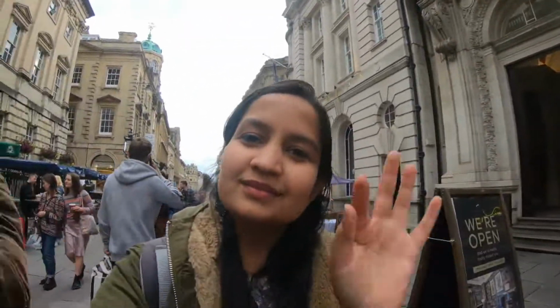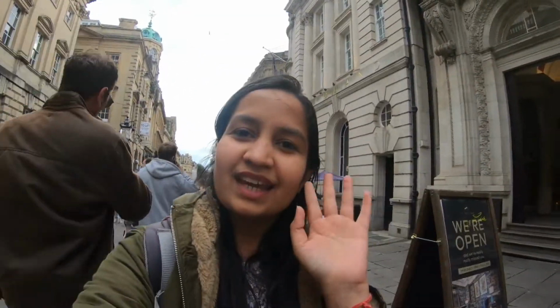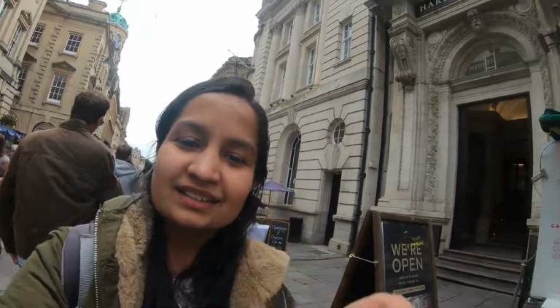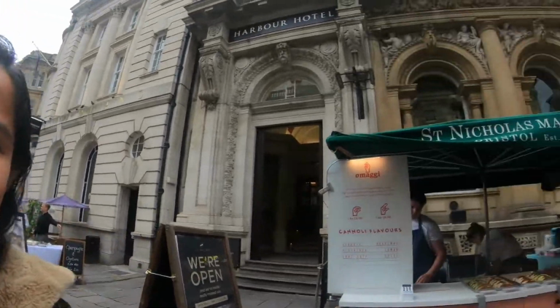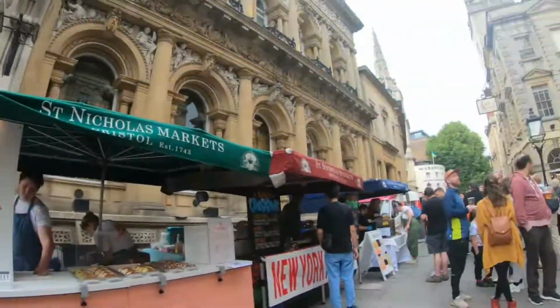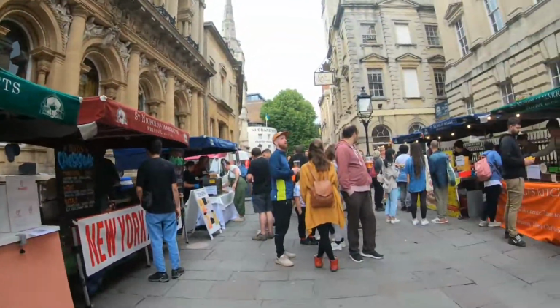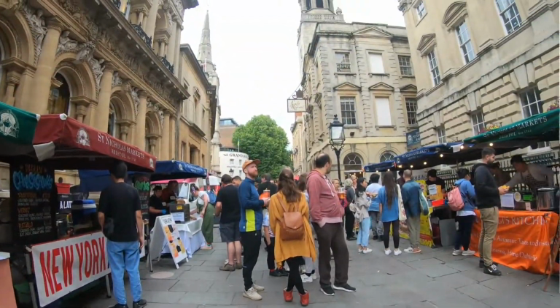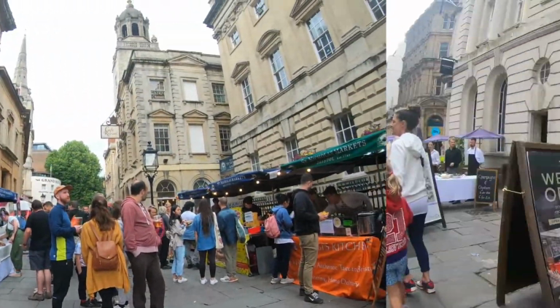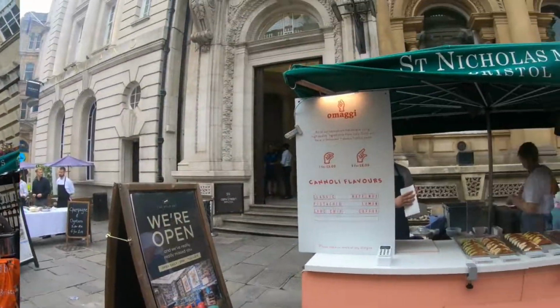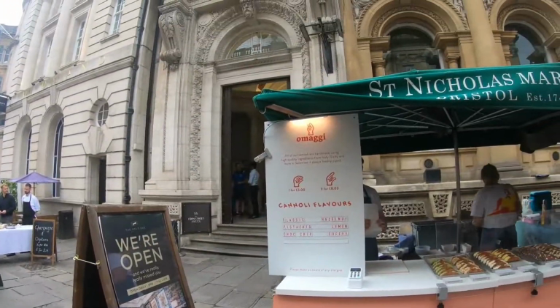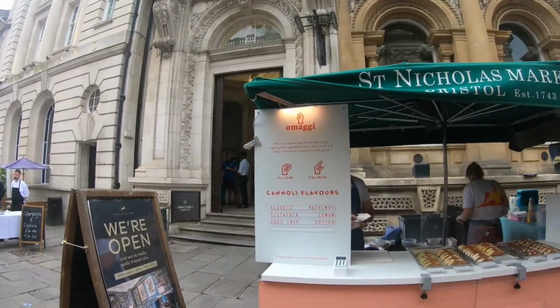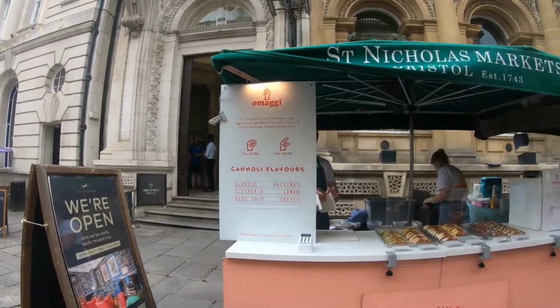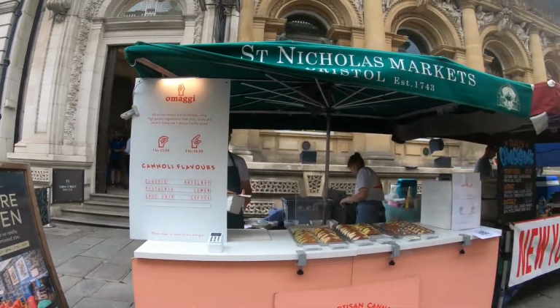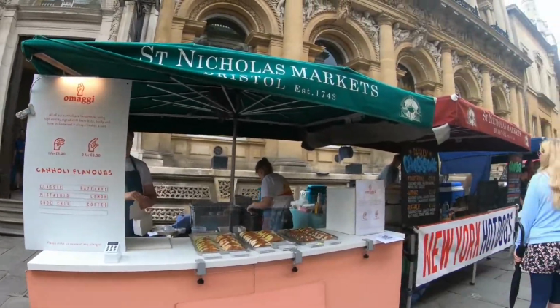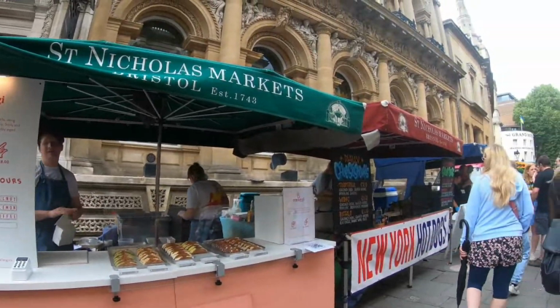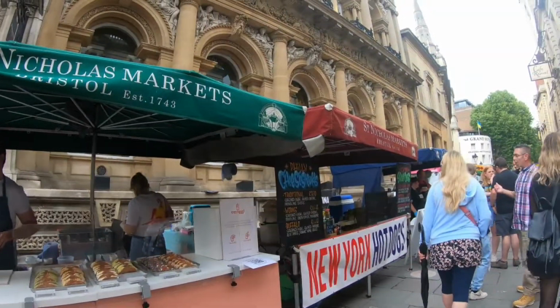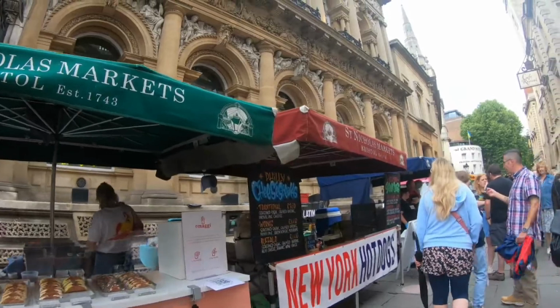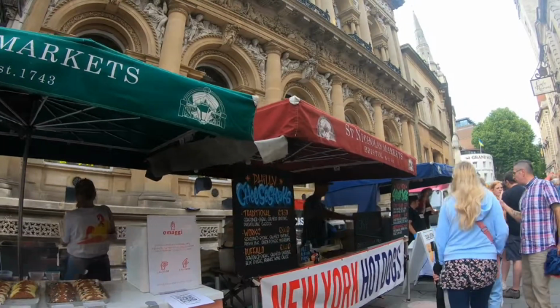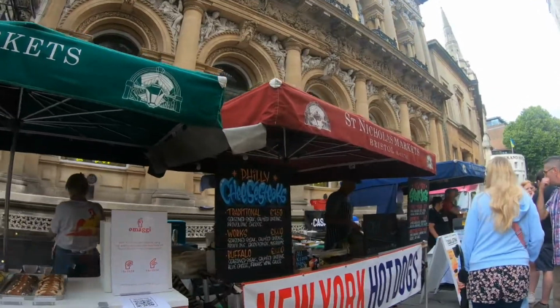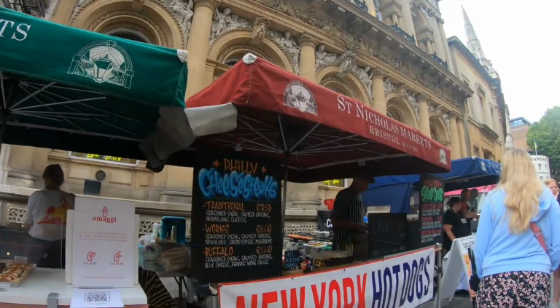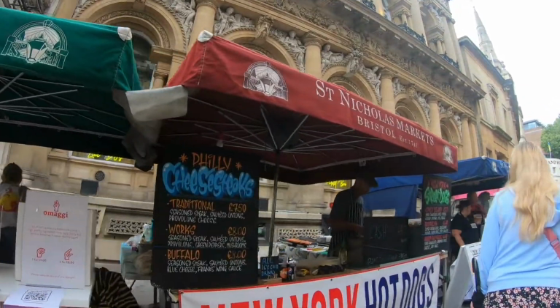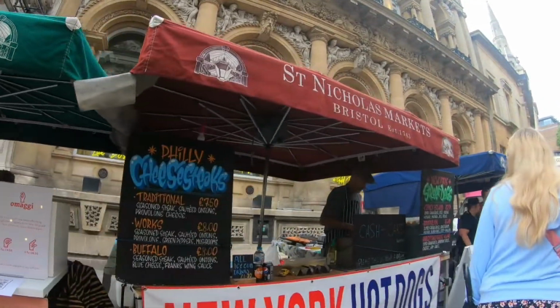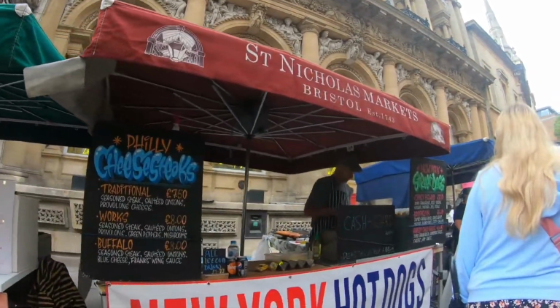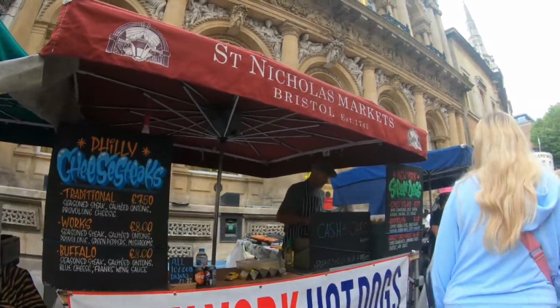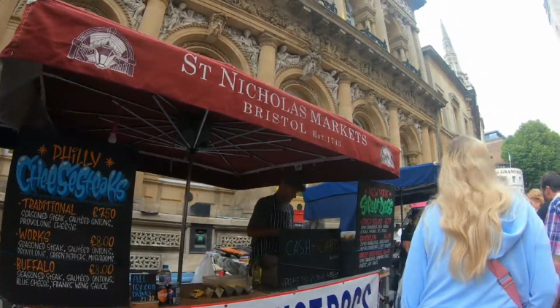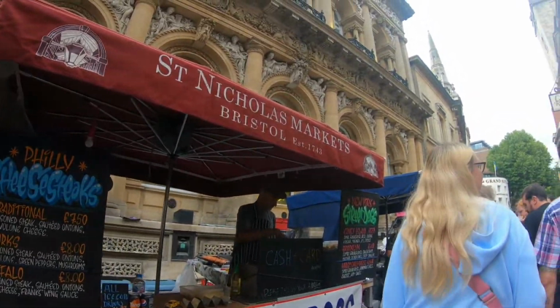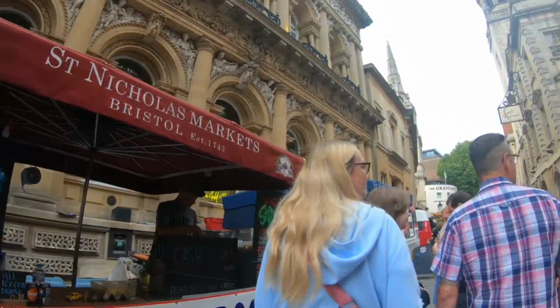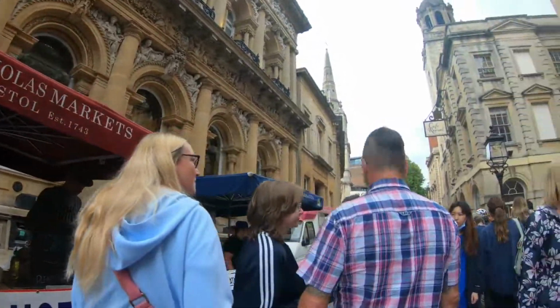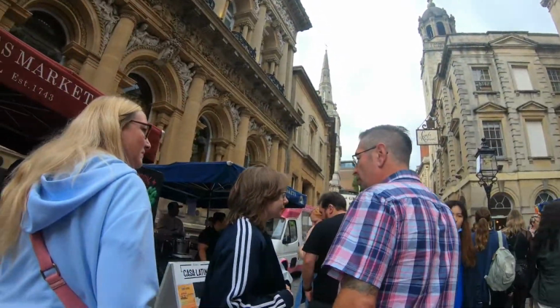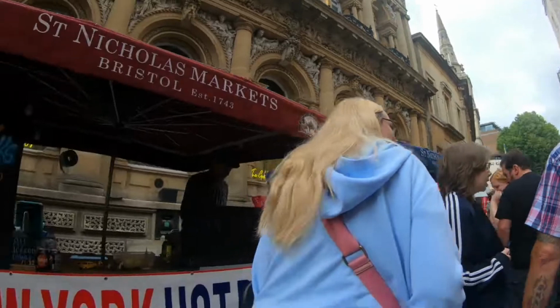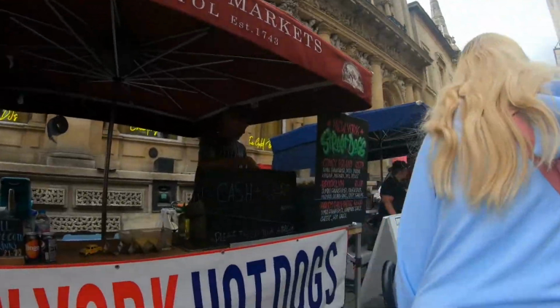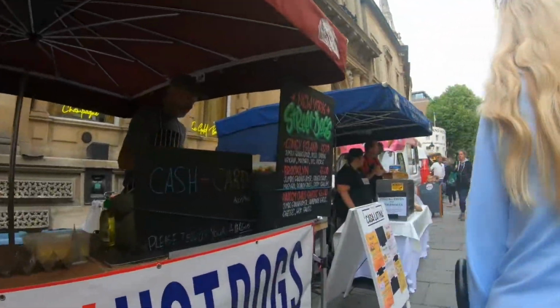As you enter, you're welcomed with small stalls having delicious food from different parts of the world — a cool place for street food in Bristol.